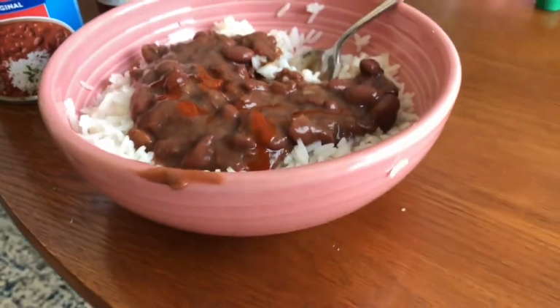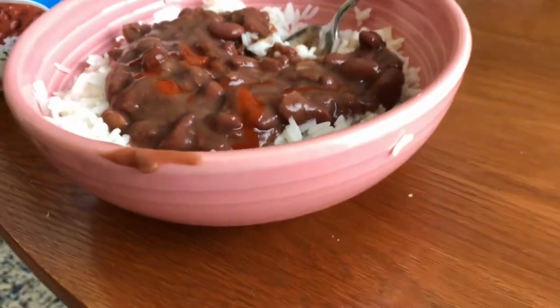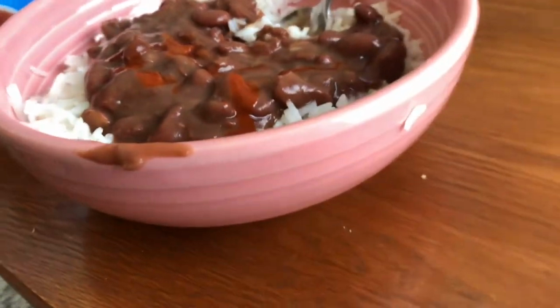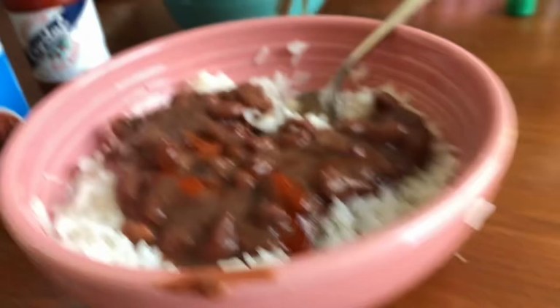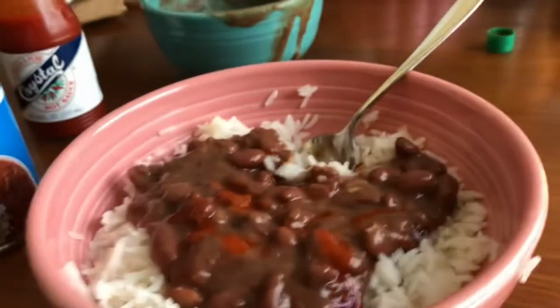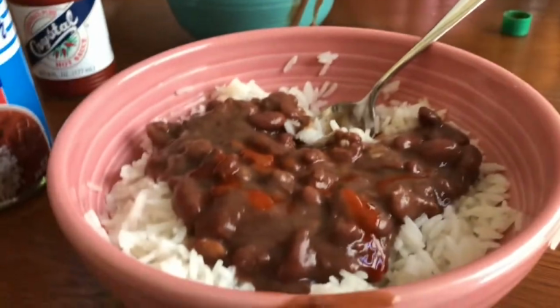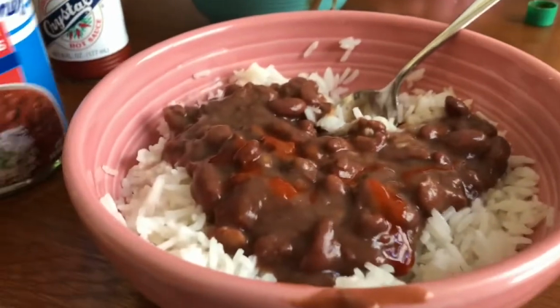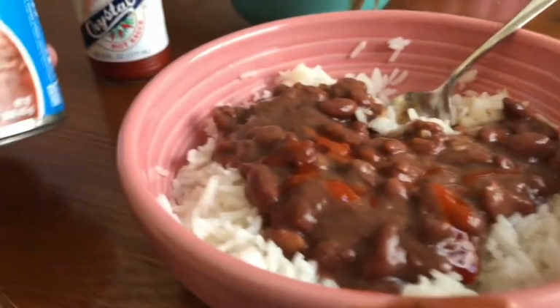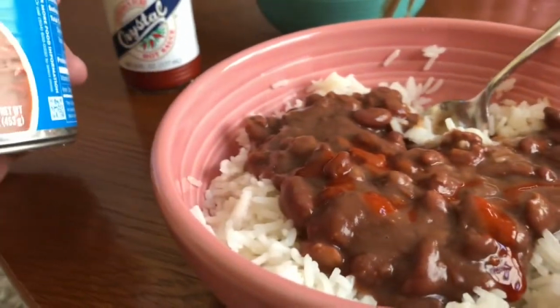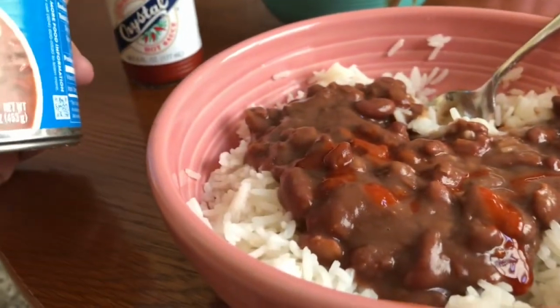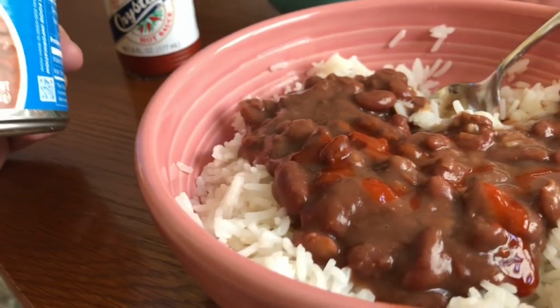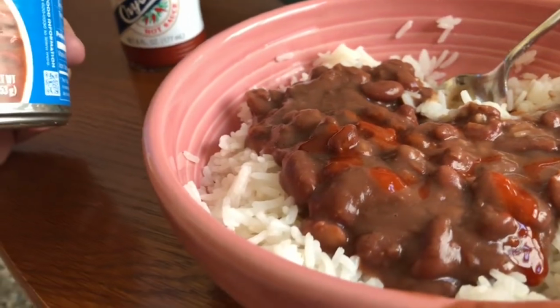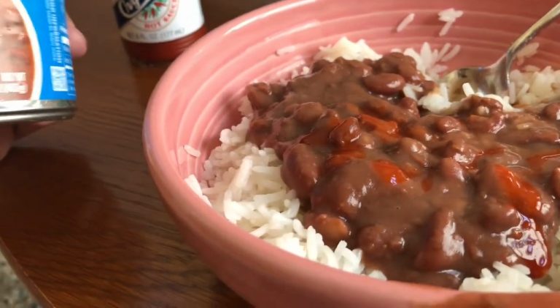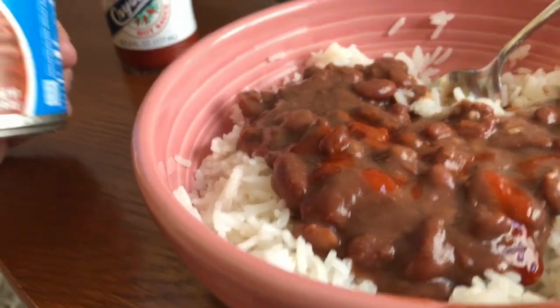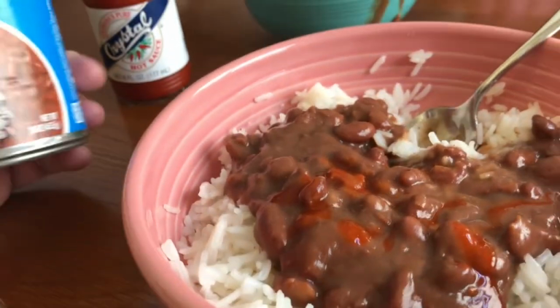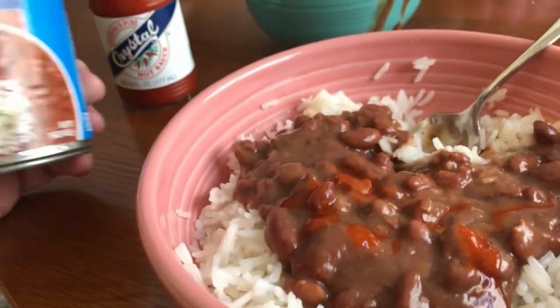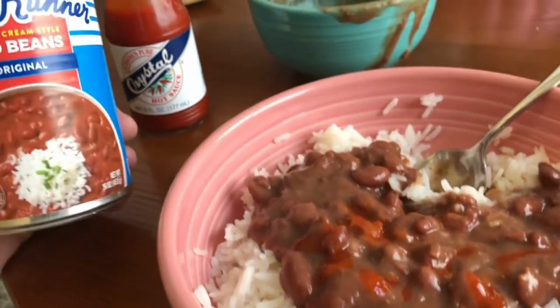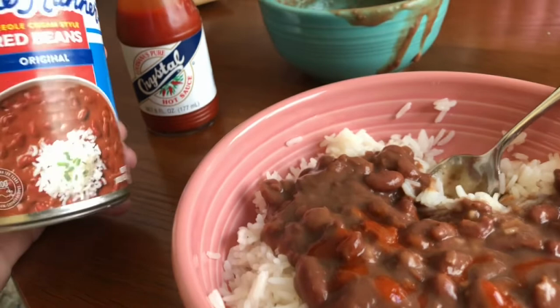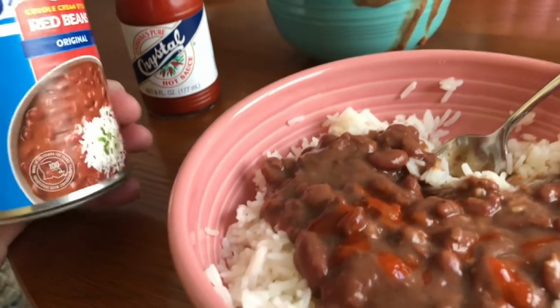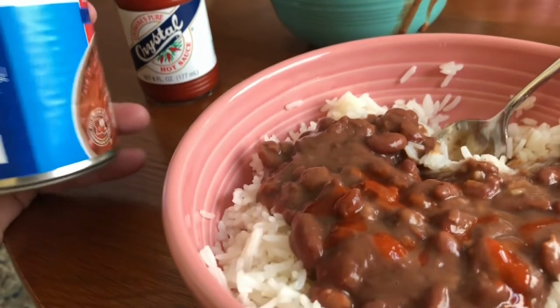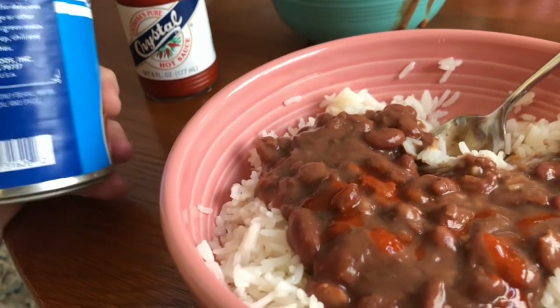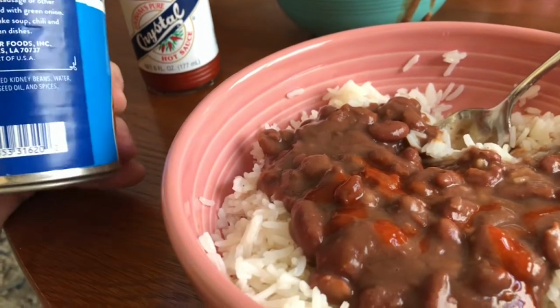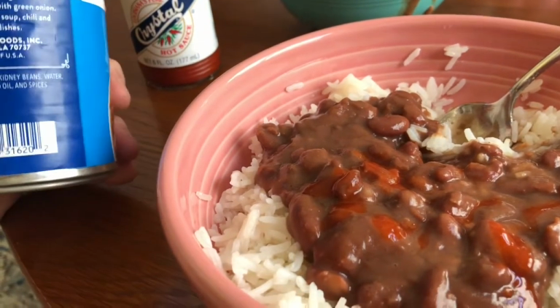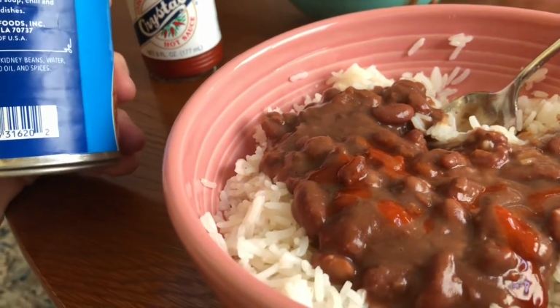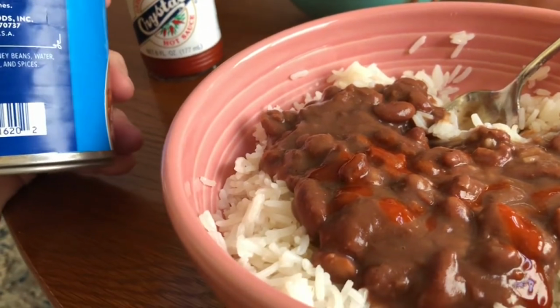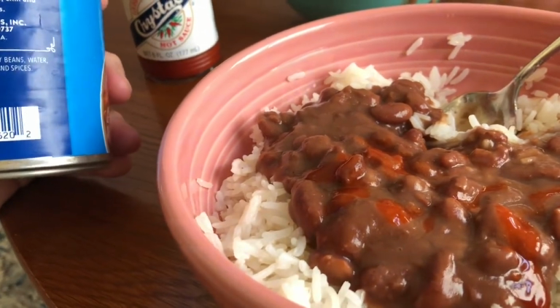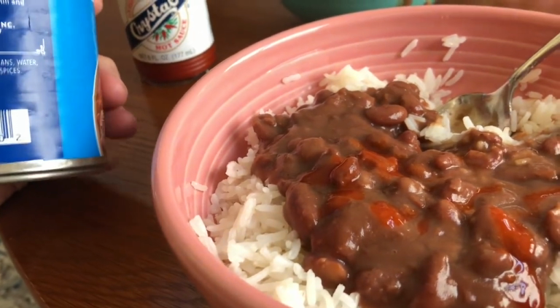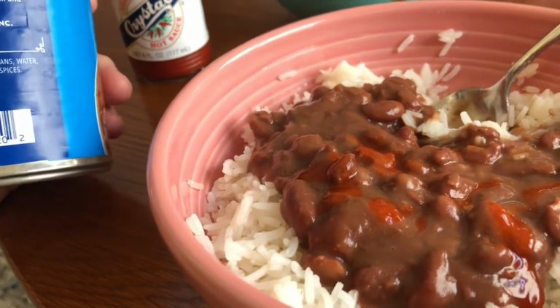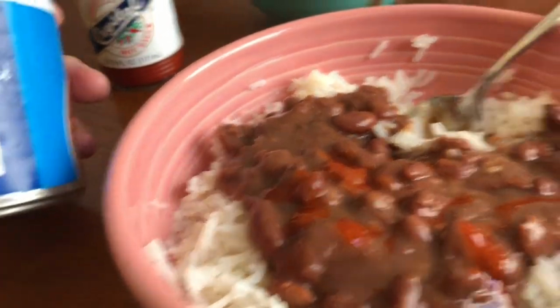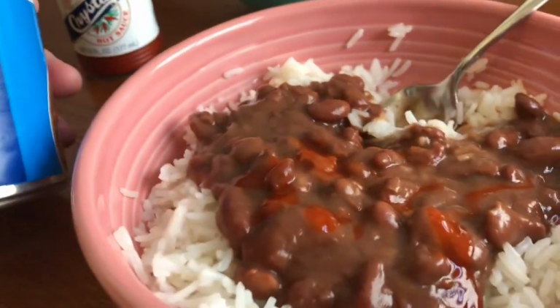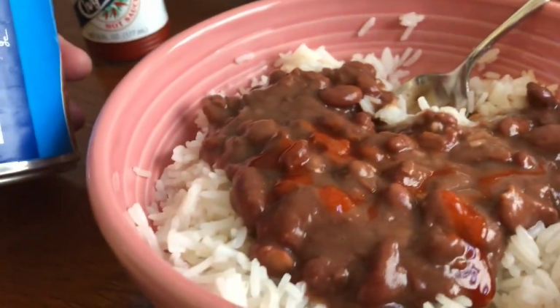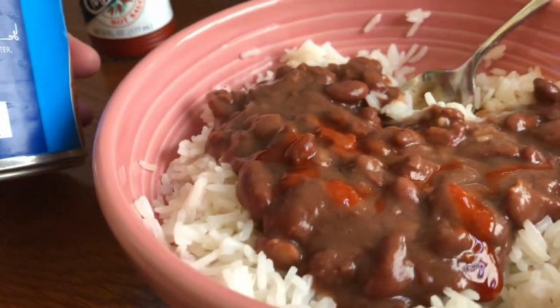And why Blue Runner doesn't make a video about this — why their little marketing department can't spend 30 seconds to put together a fun commercial like this — is beyond me. But we're gonna do it for them.